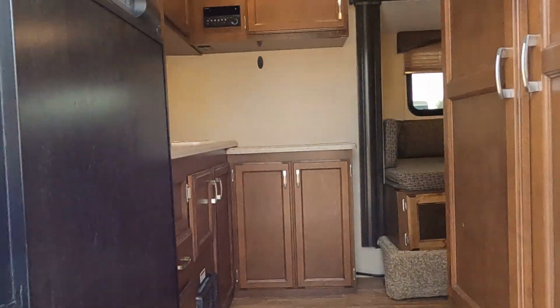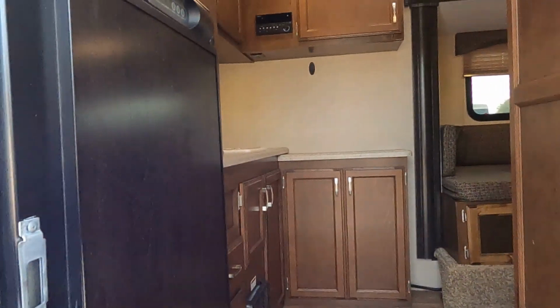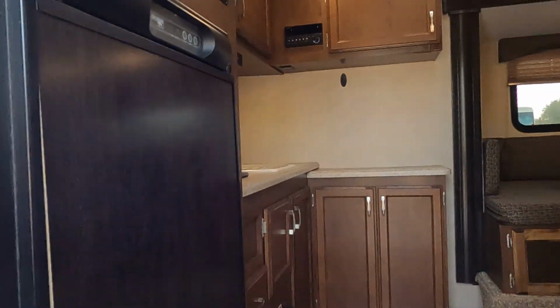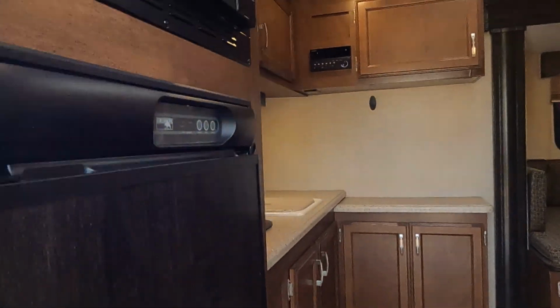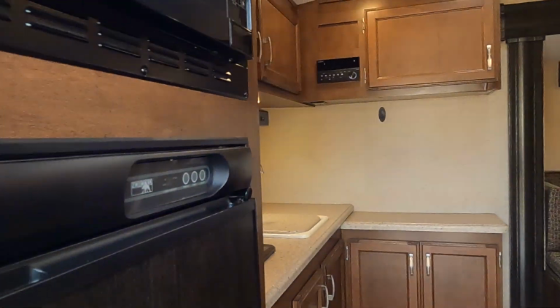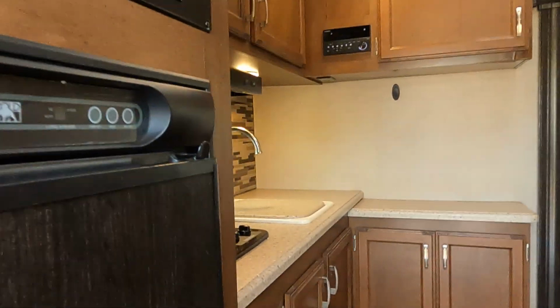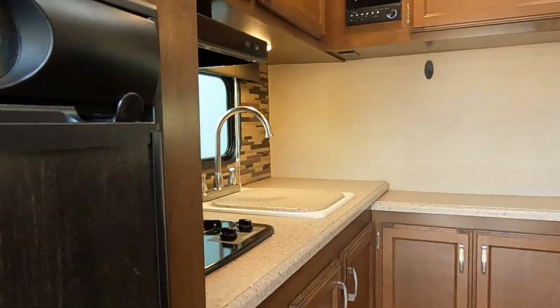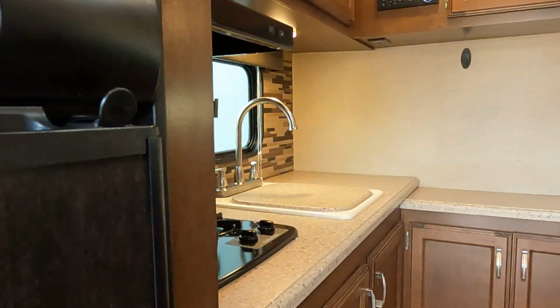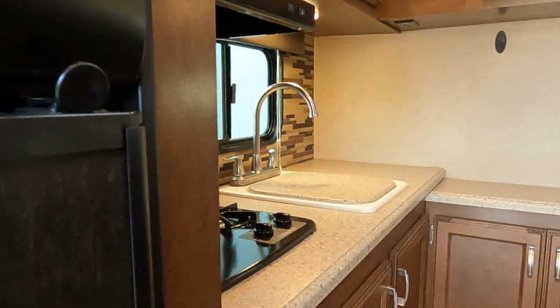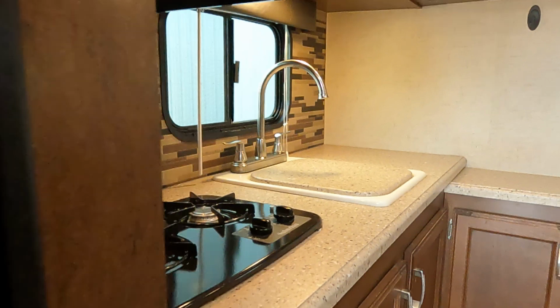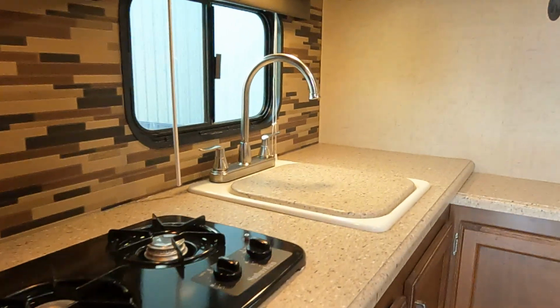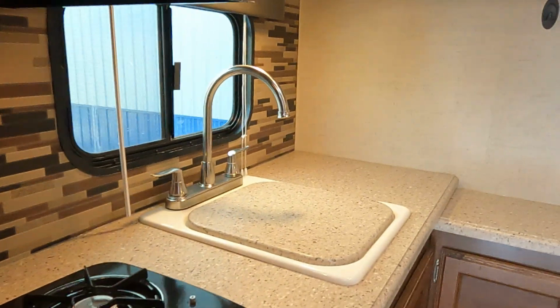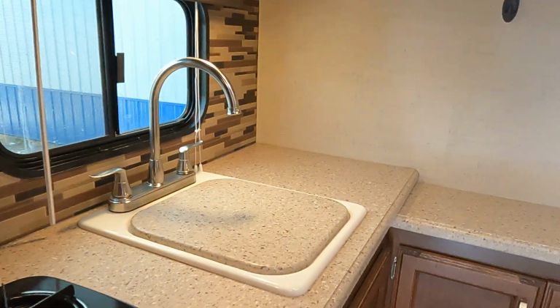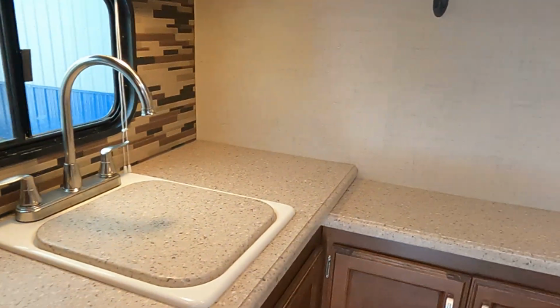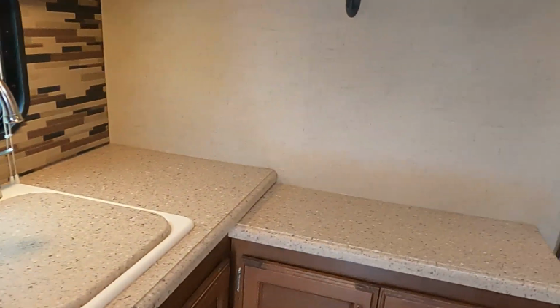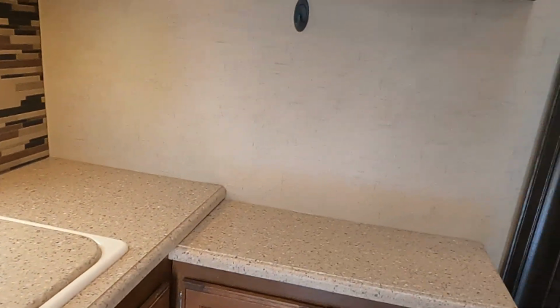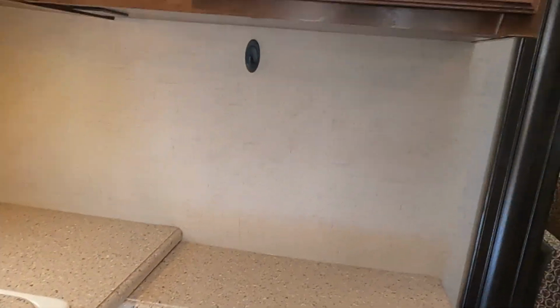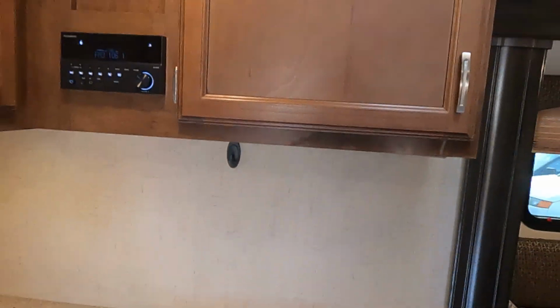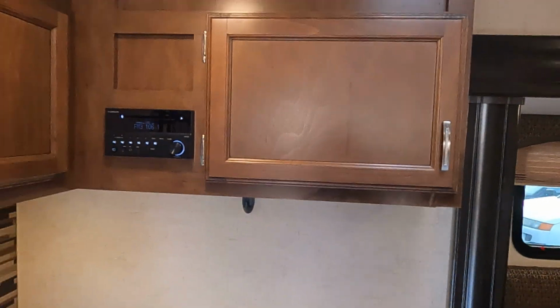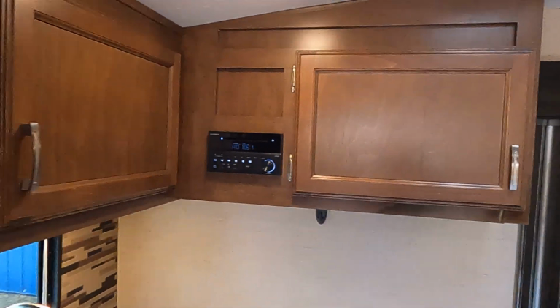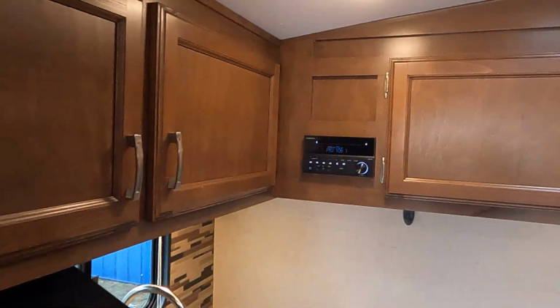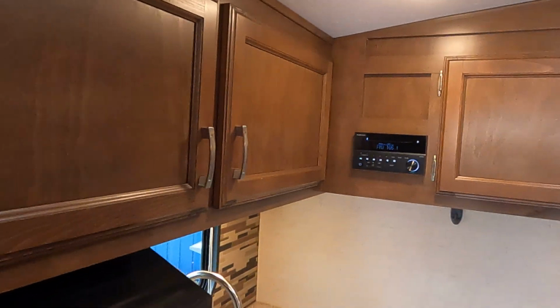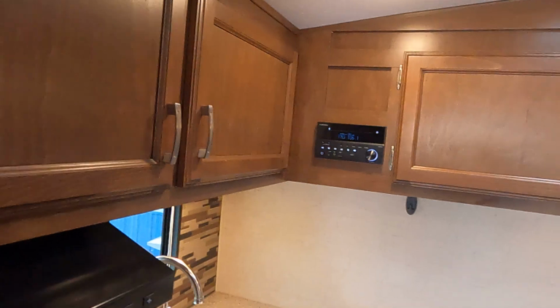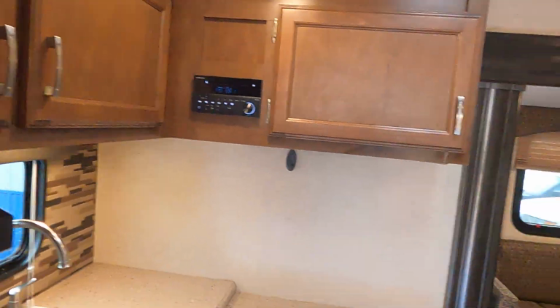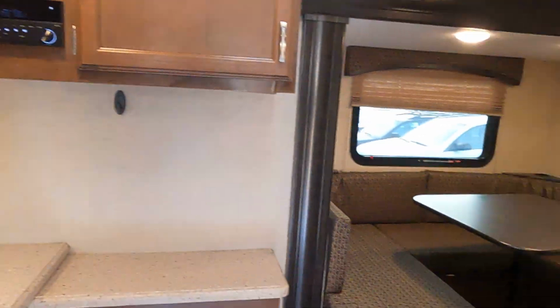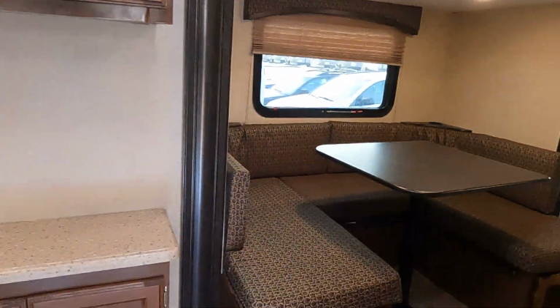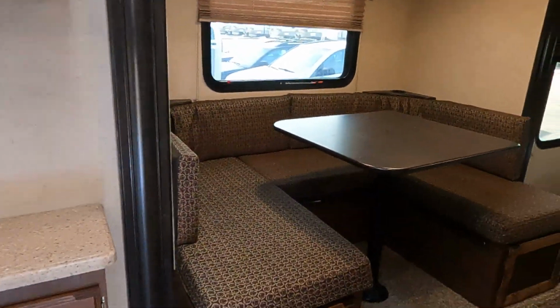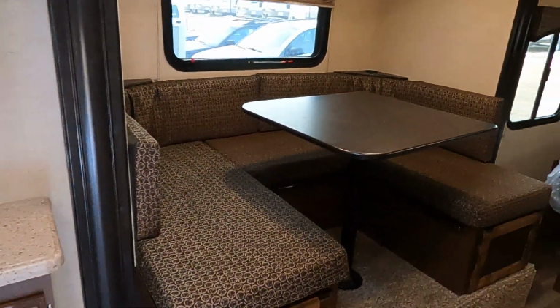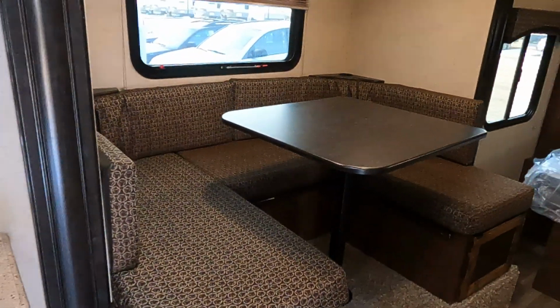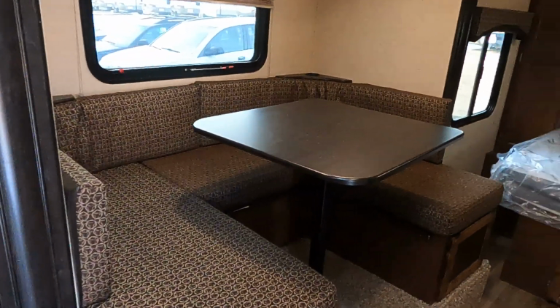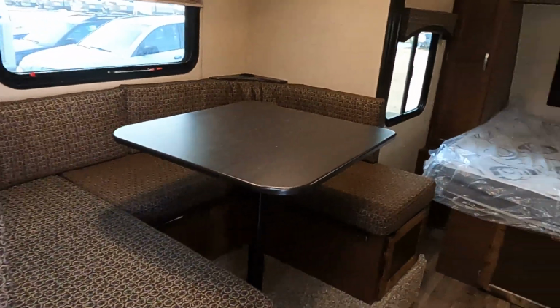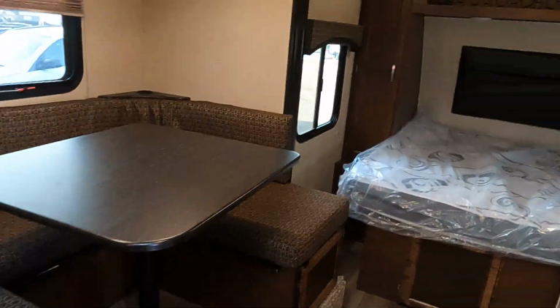There's a refrigerator, microwave, and look at all that countertop space. Not a lot of room here, but enough to get by for what you need because it's just a small camper. And it has a U-shaped dinette.